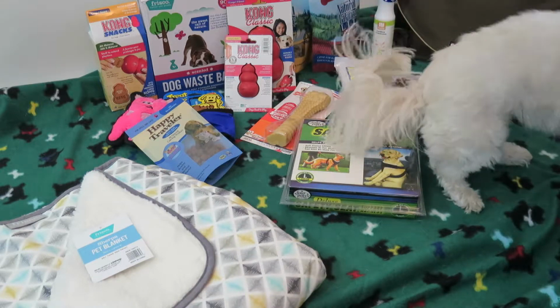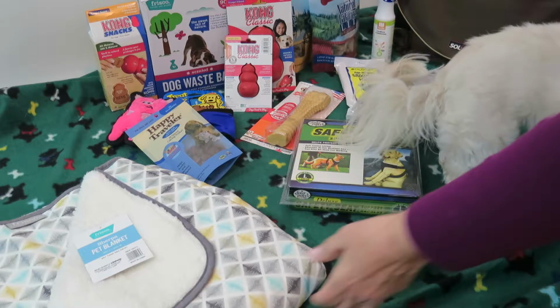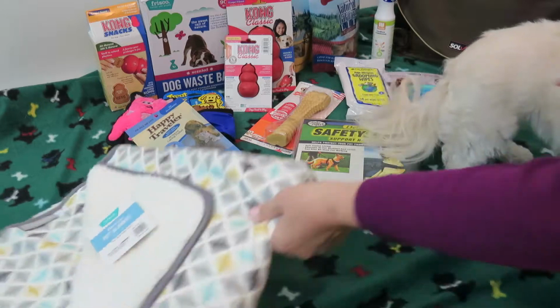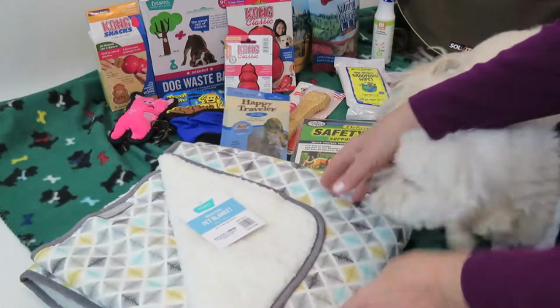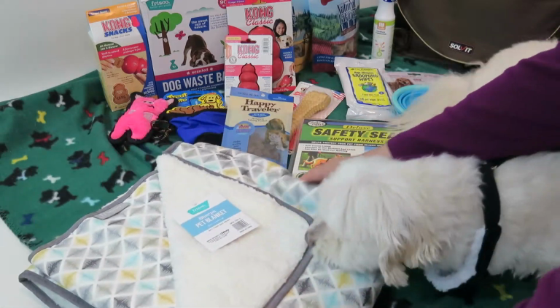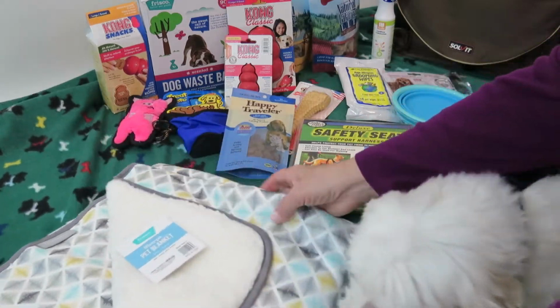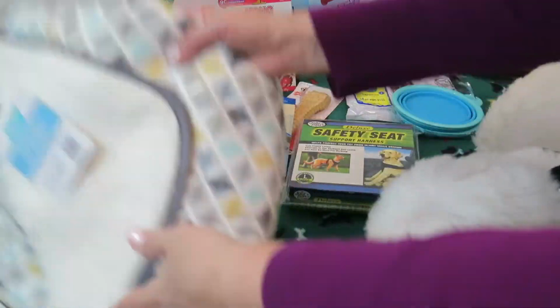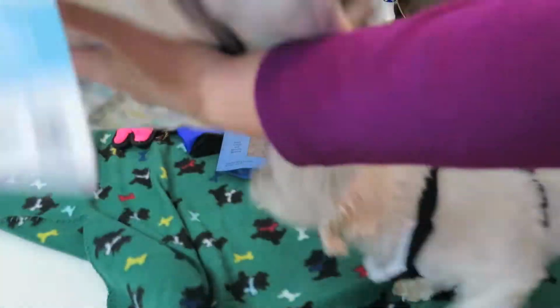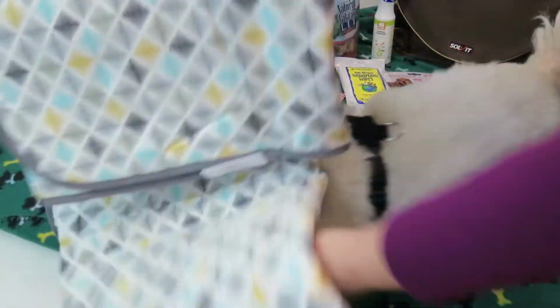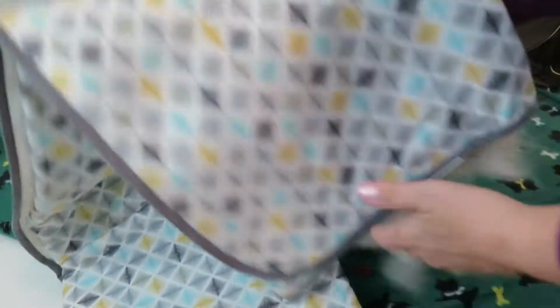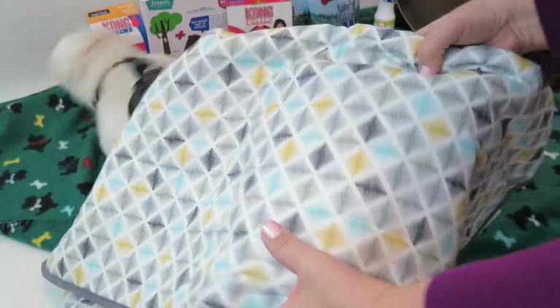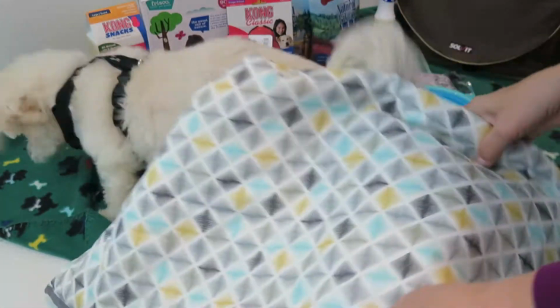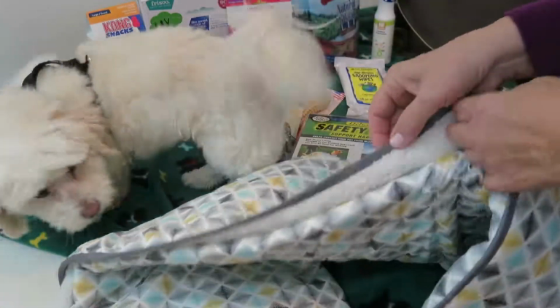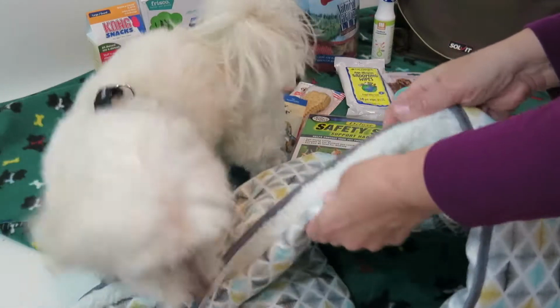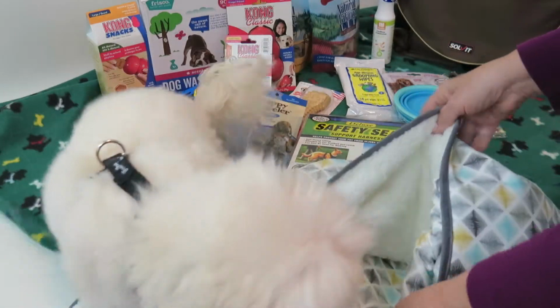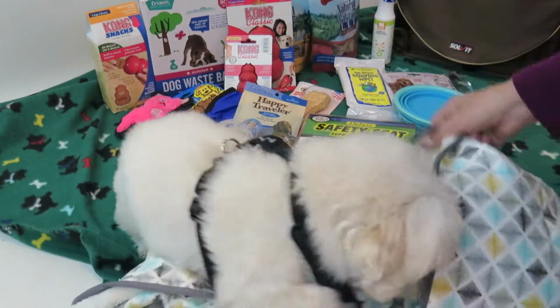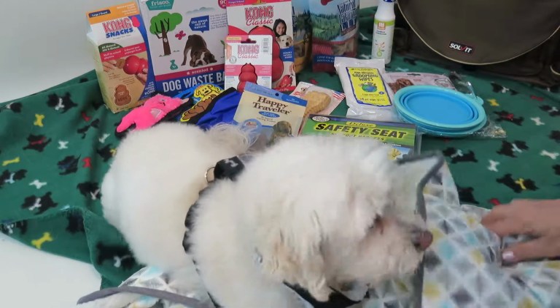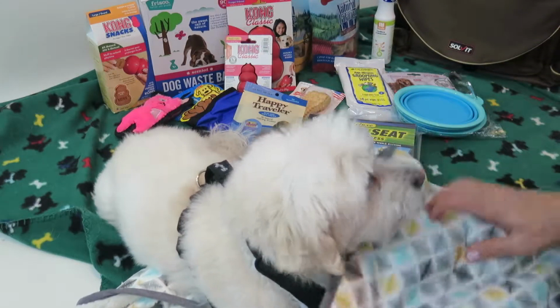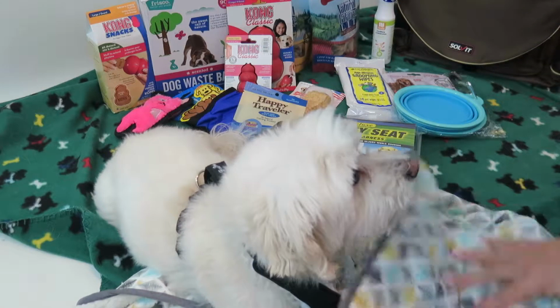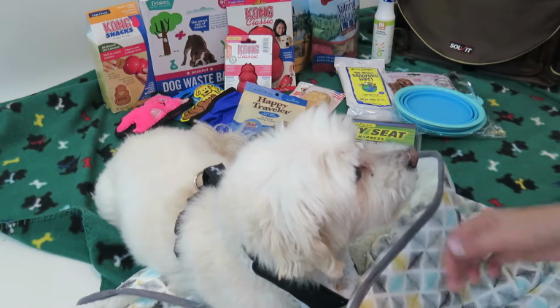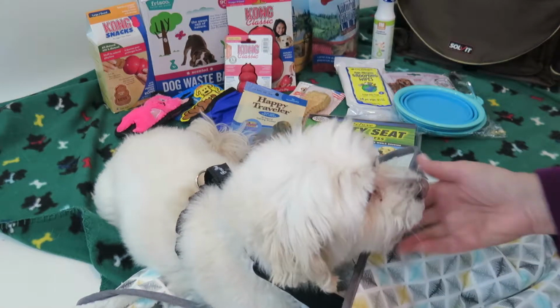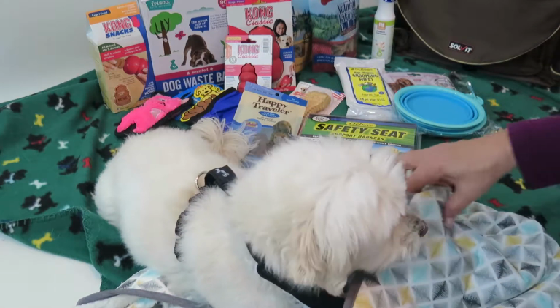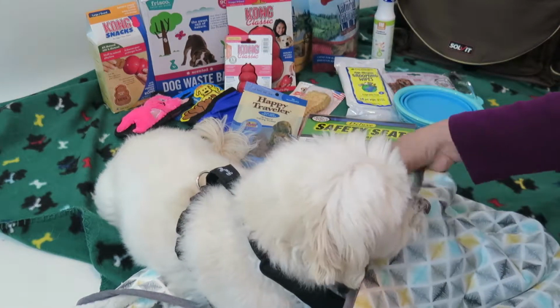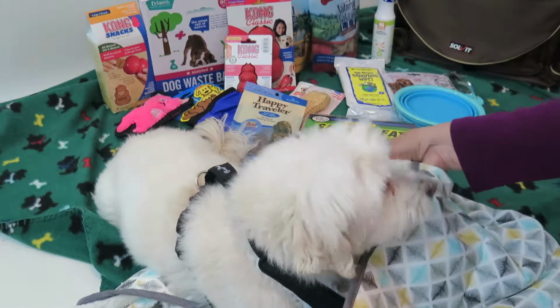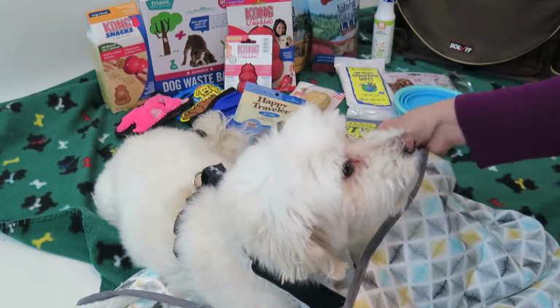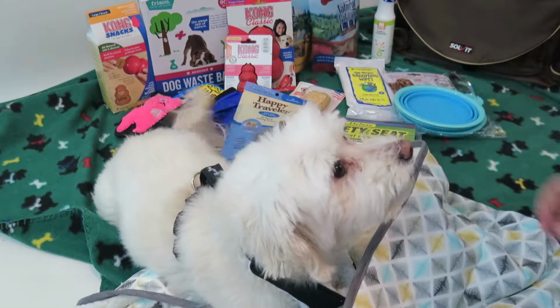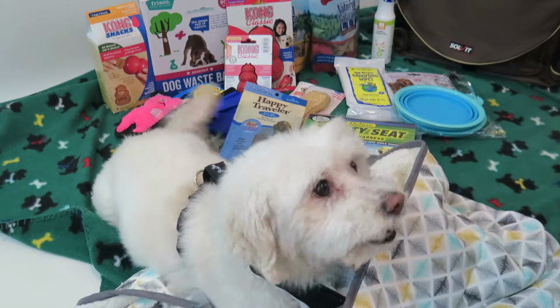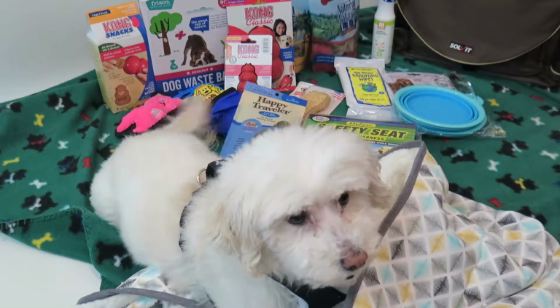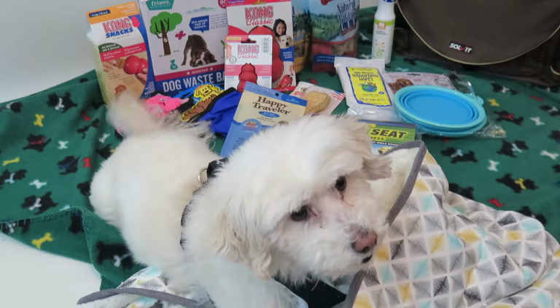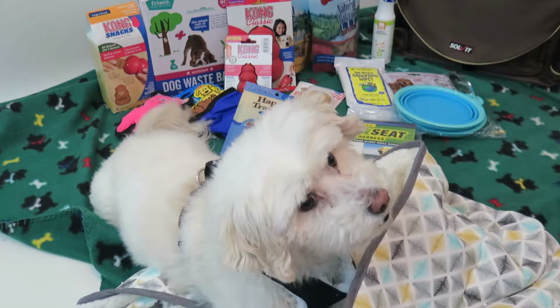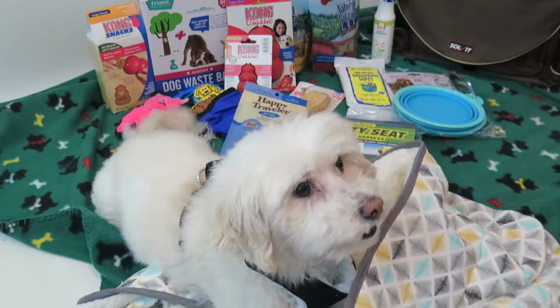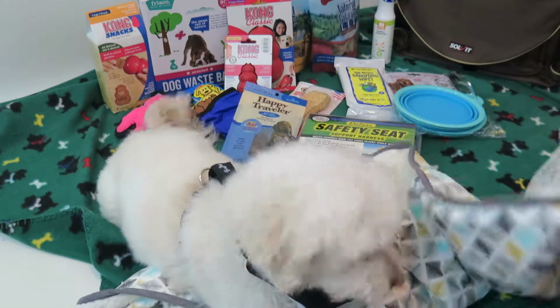We also got this beautiful blanket, which is so nice. I think Phoebe has claimed it already. Isn't this a nice fuzzy sort of blanket? It's so sweet. Wonderful blanket — really pretty.